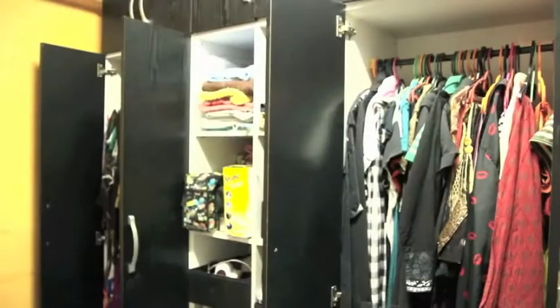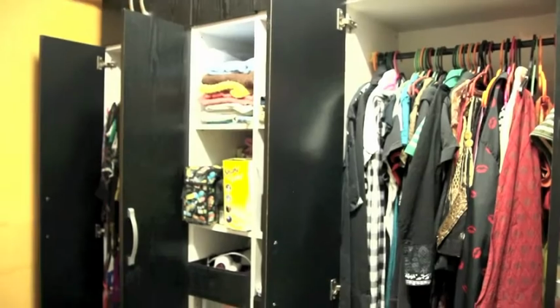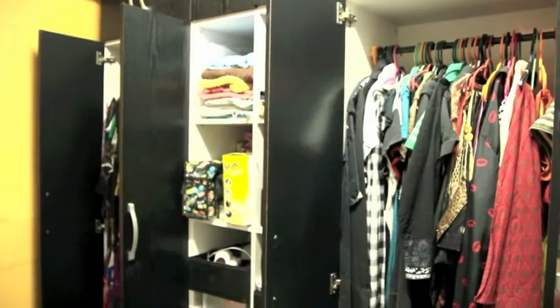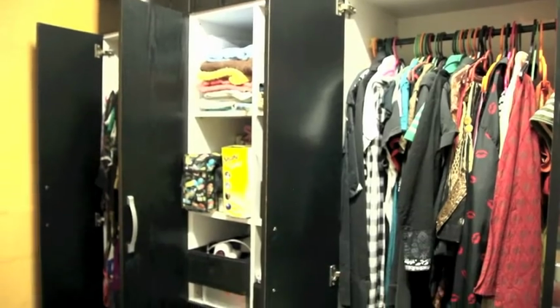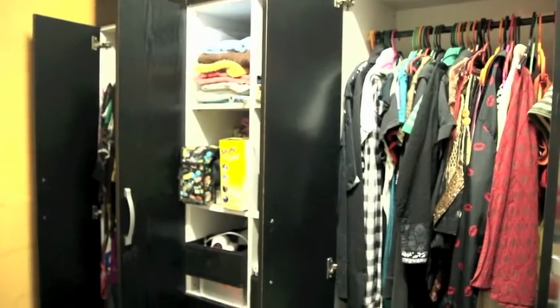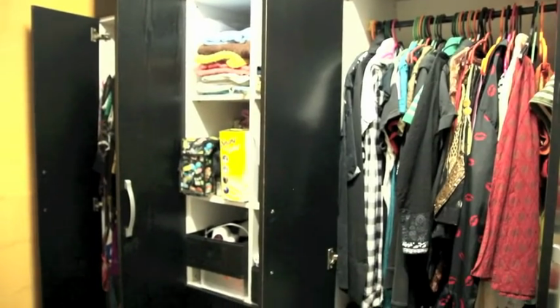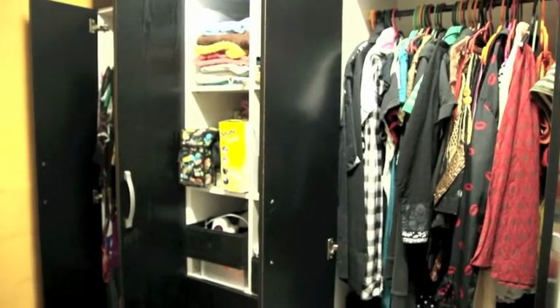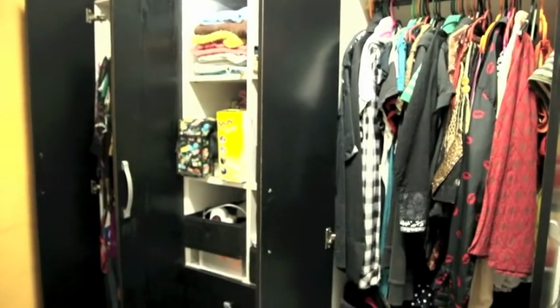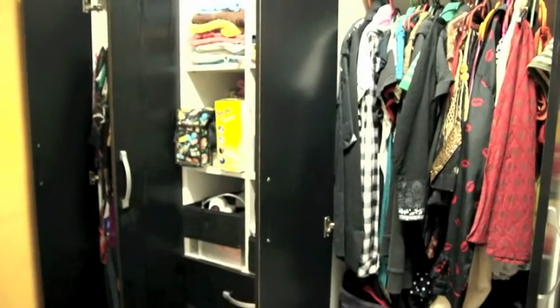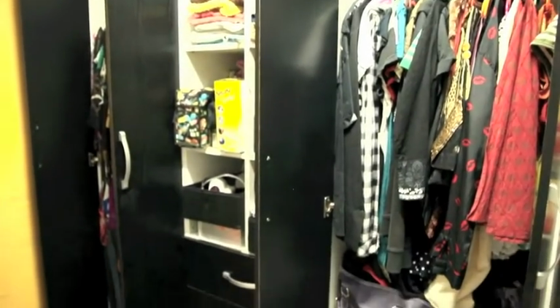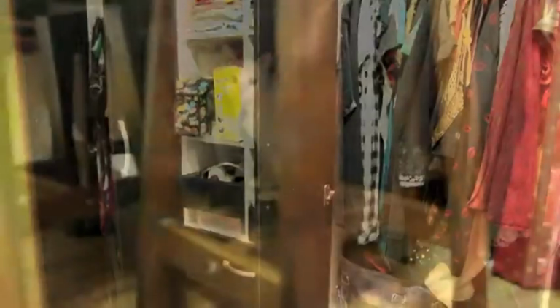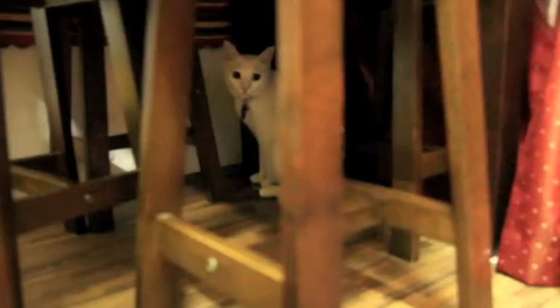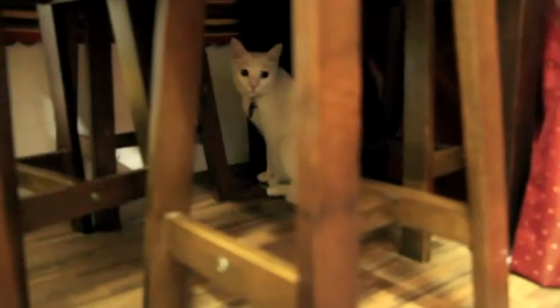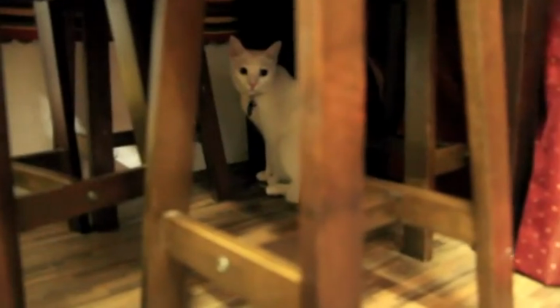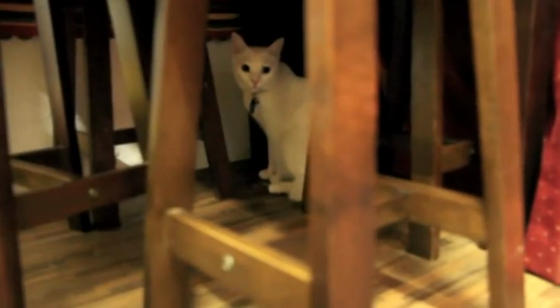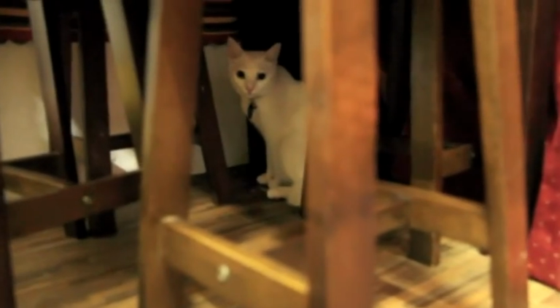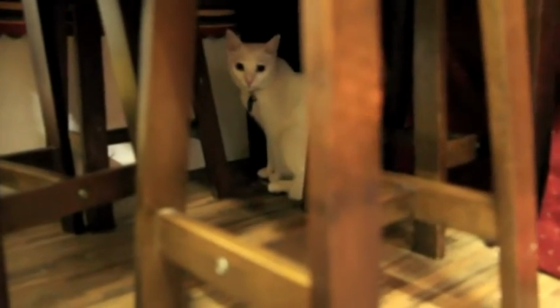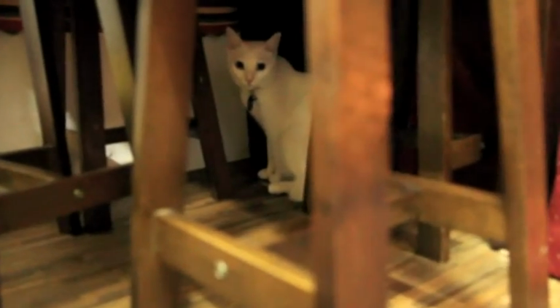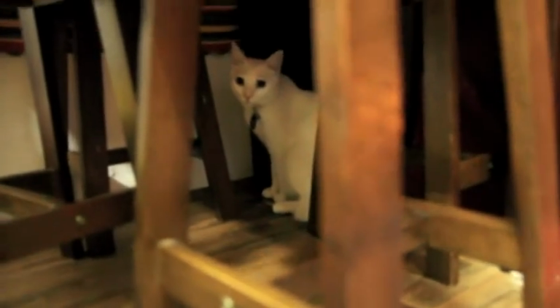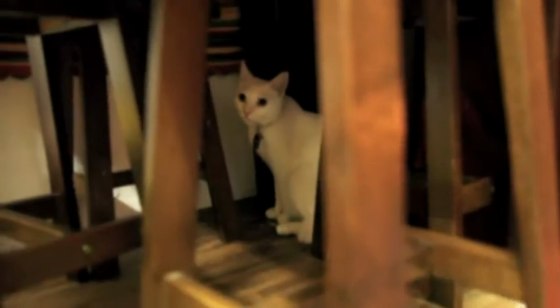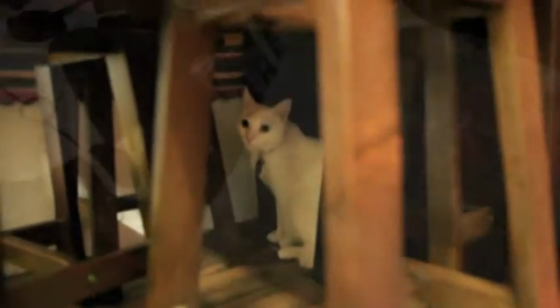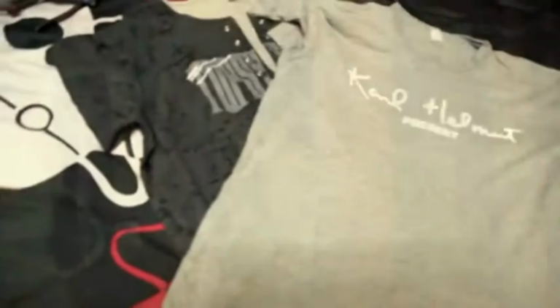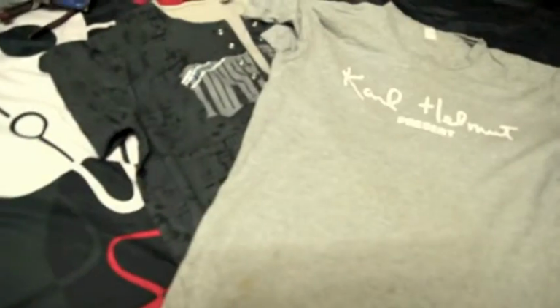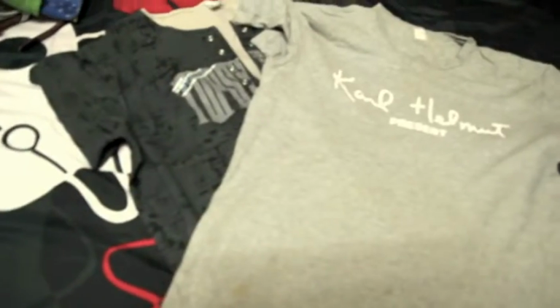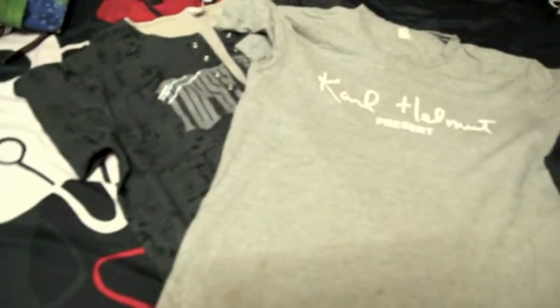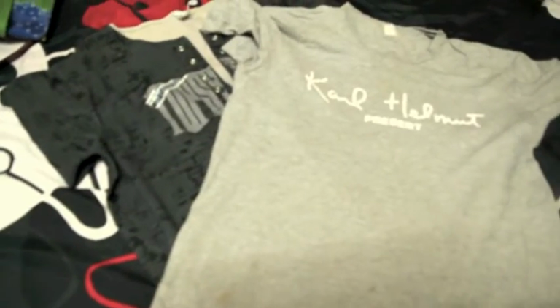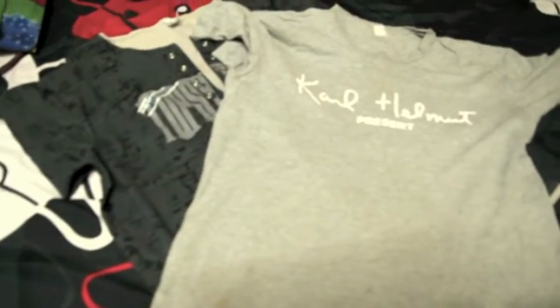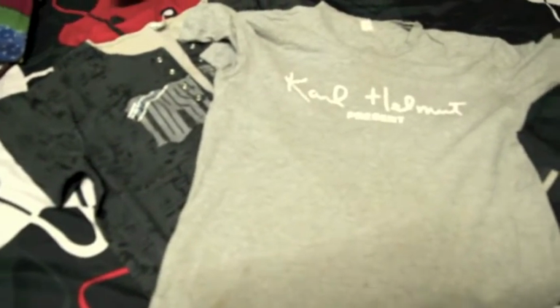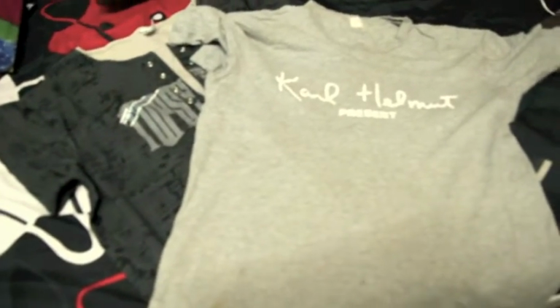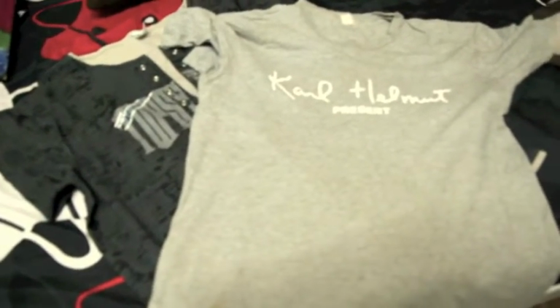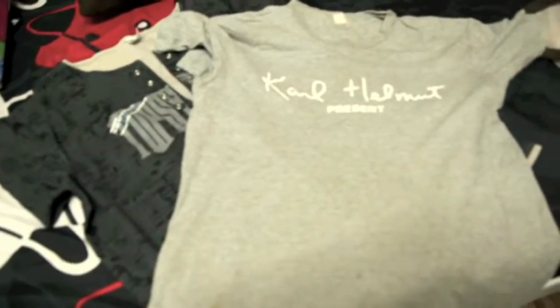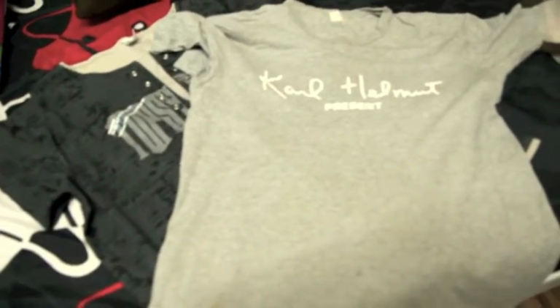Have too many old t-shirts in your closet? Remember that cats love cozy dark hideouts. You can actually make a cat tent with your old t-shirt.